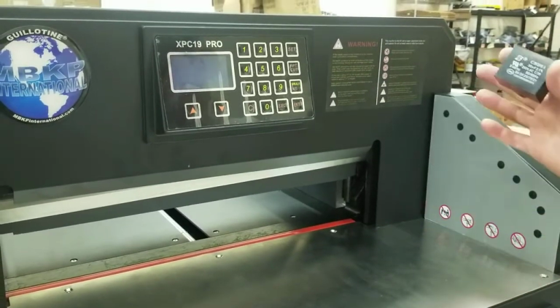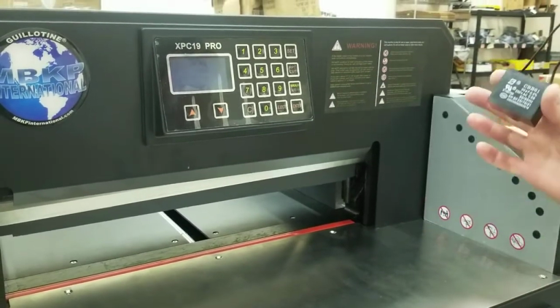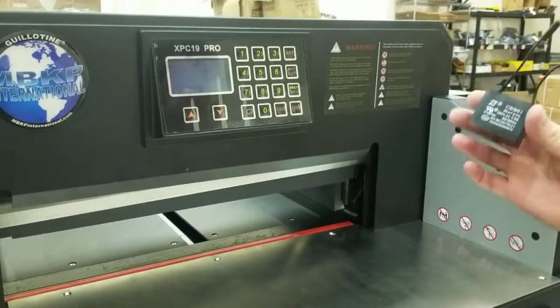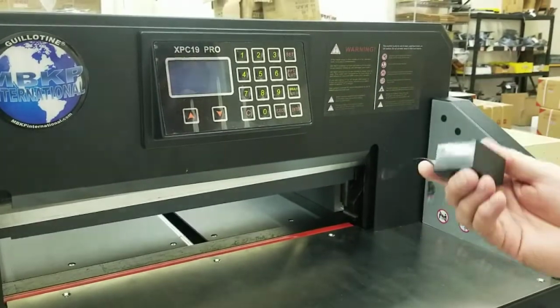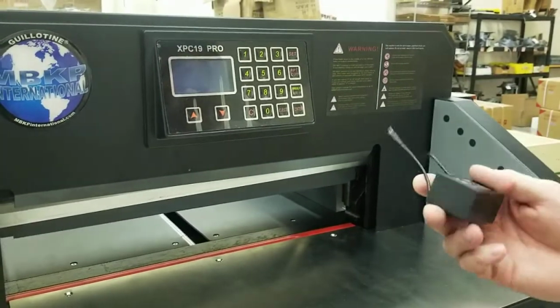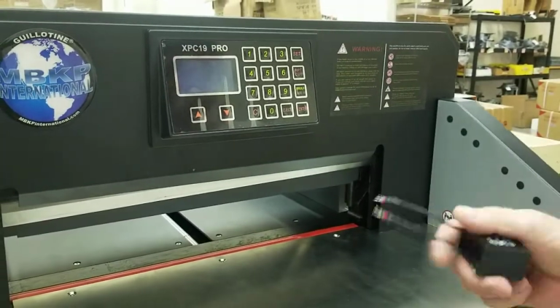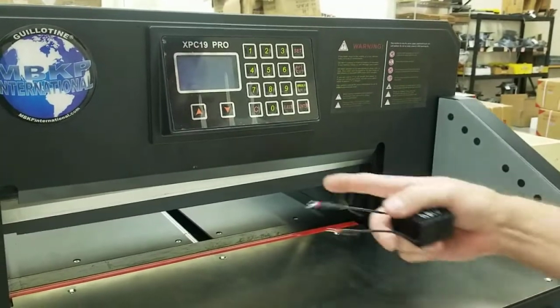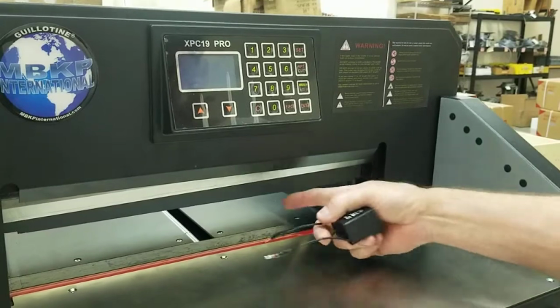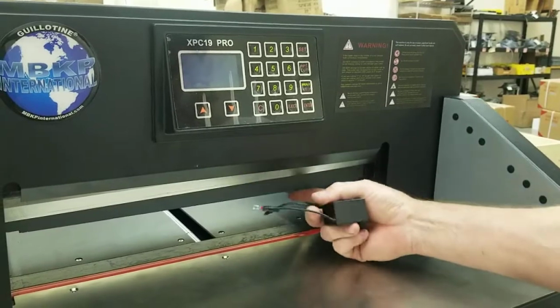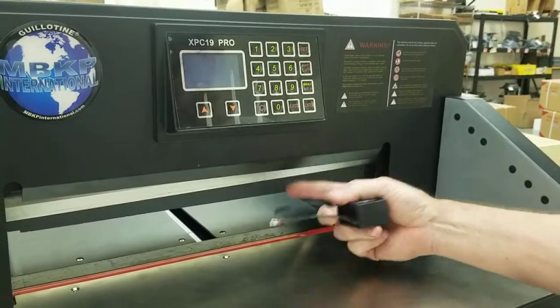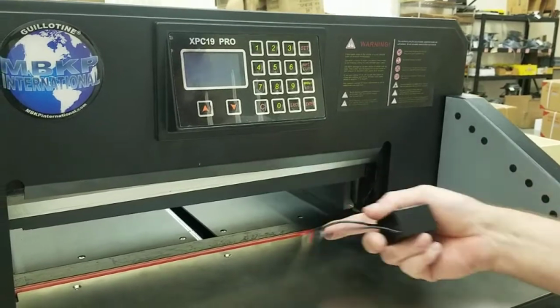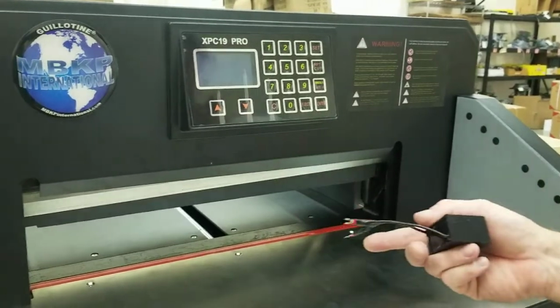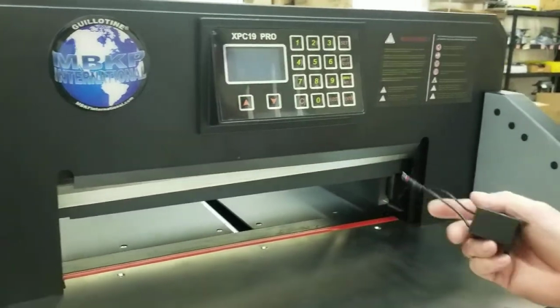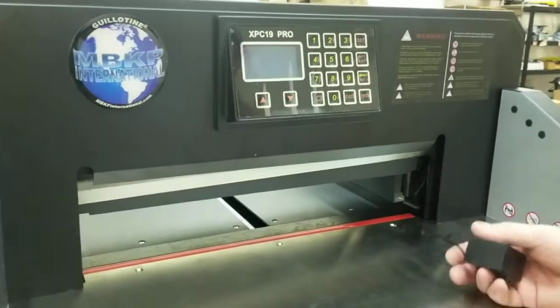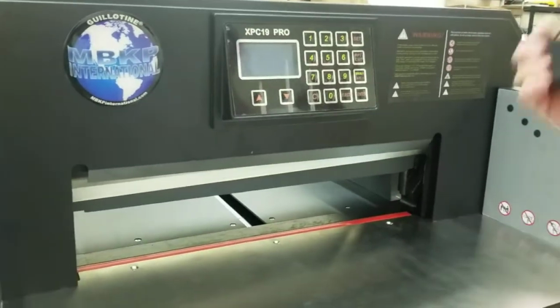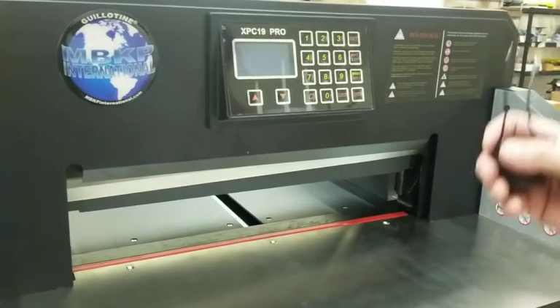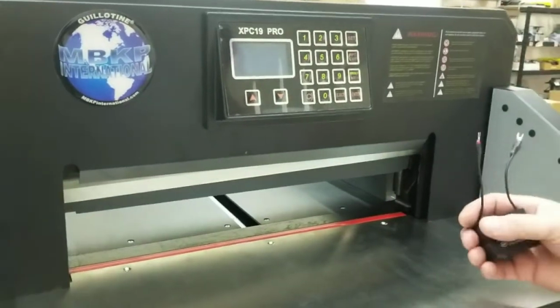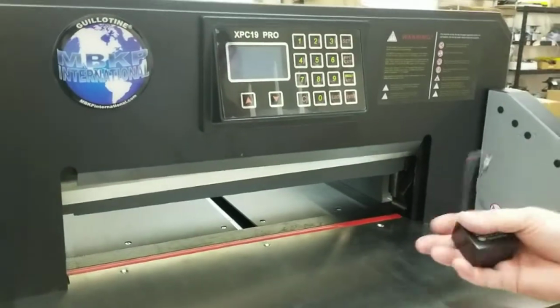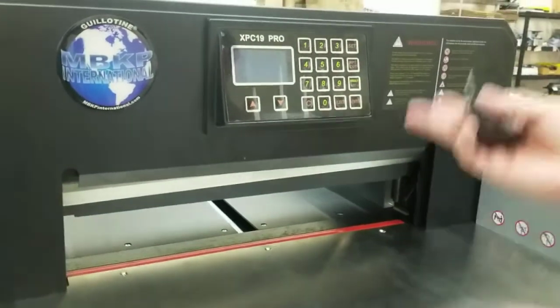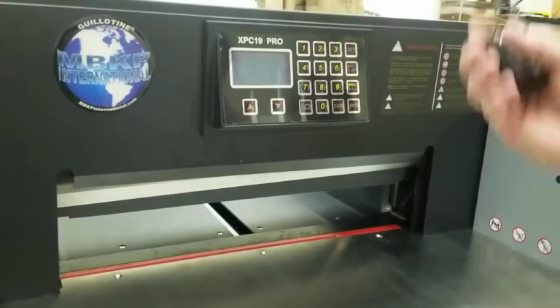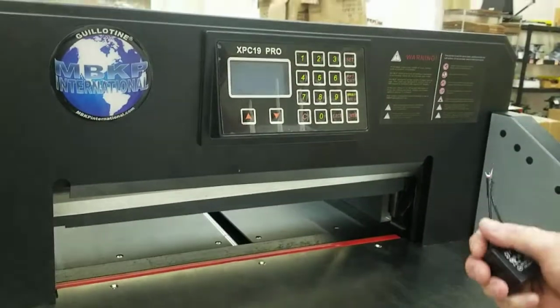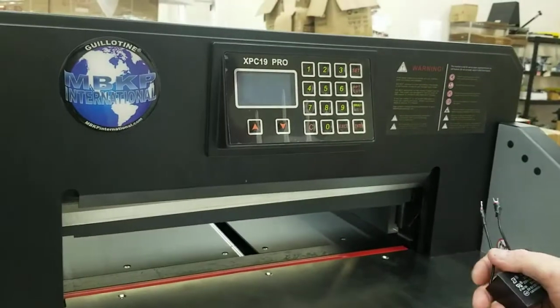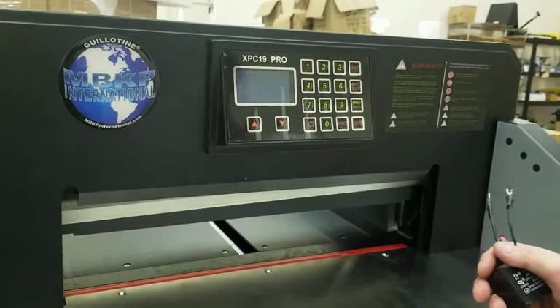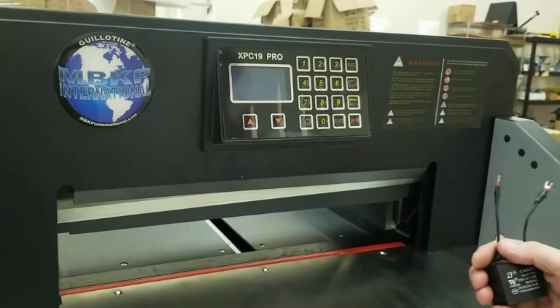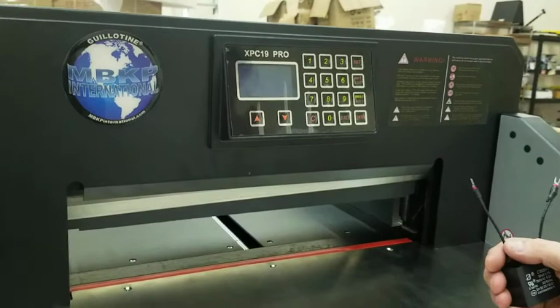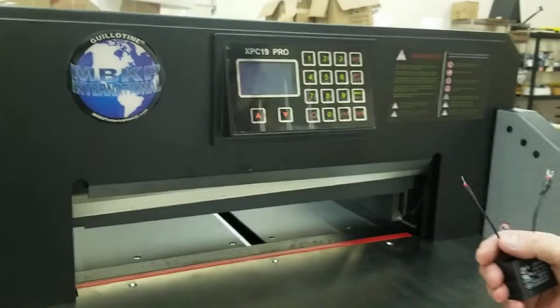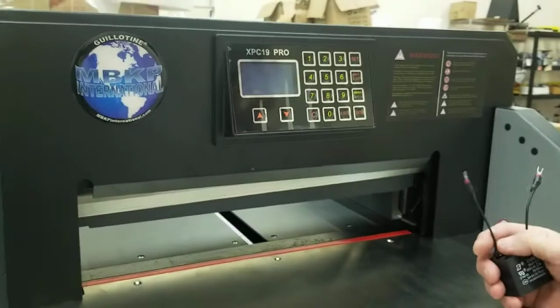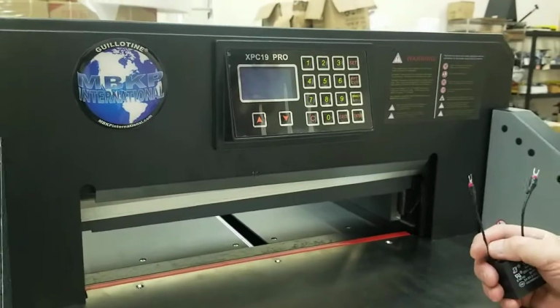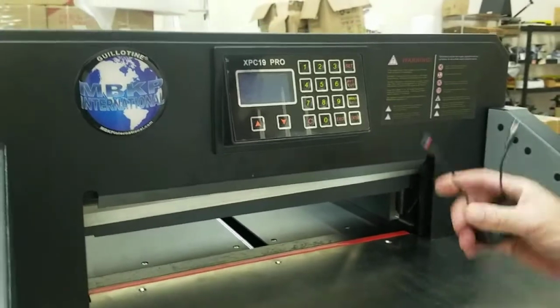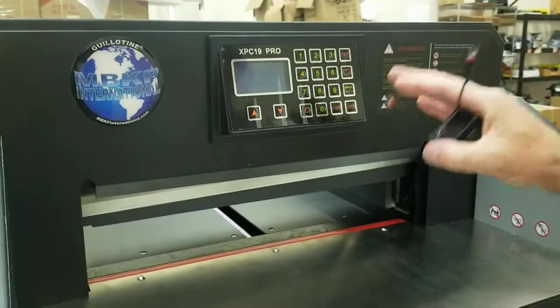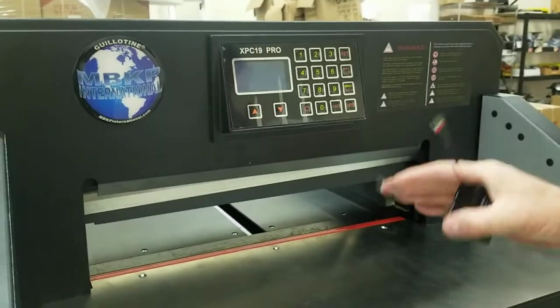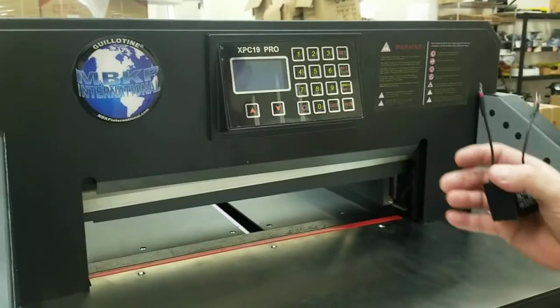Basically it's the capacitor for your clamp motor. This would be the part to replace if your clamp goes down, gets stuck, and doesn't come back up — or even if it gets stuck in the top position and doesn't want to start or go down.